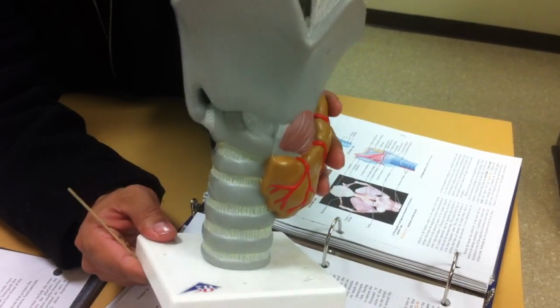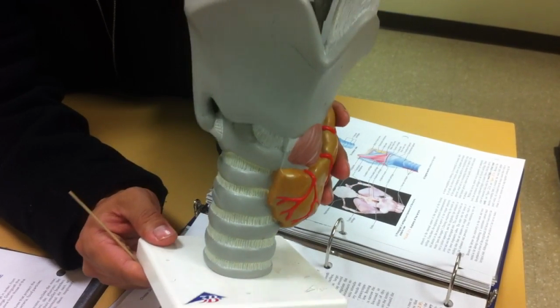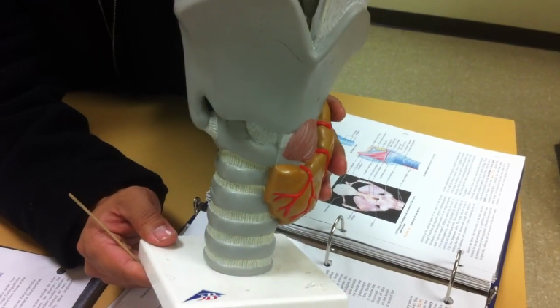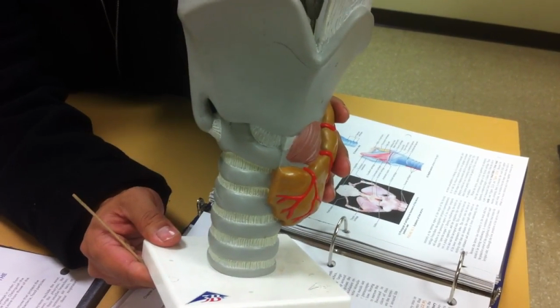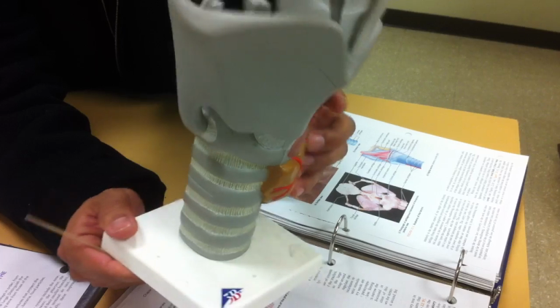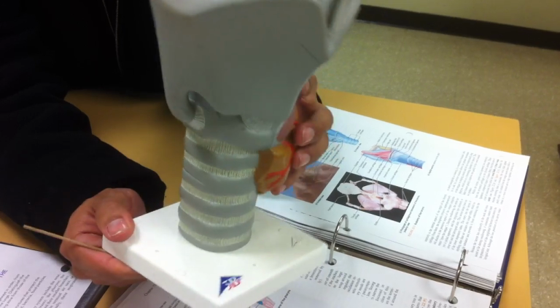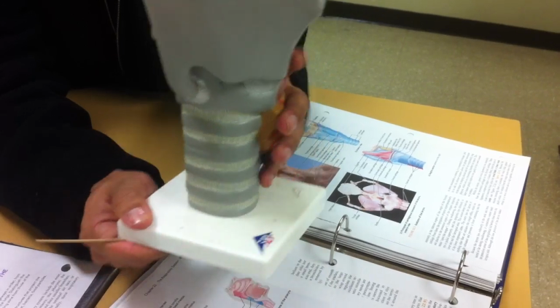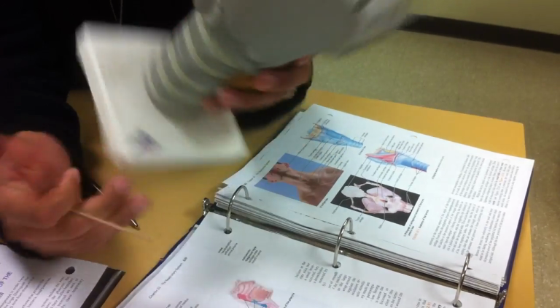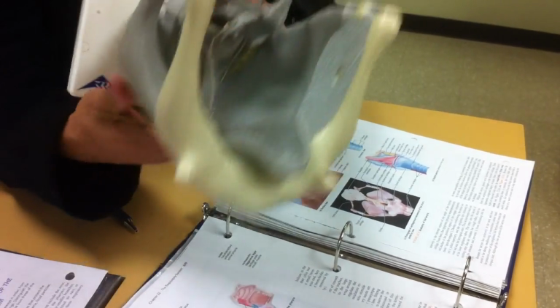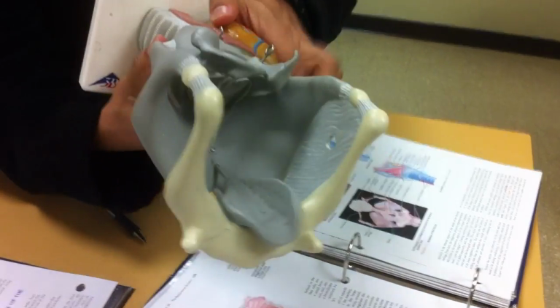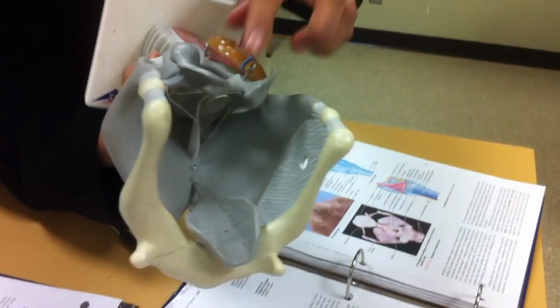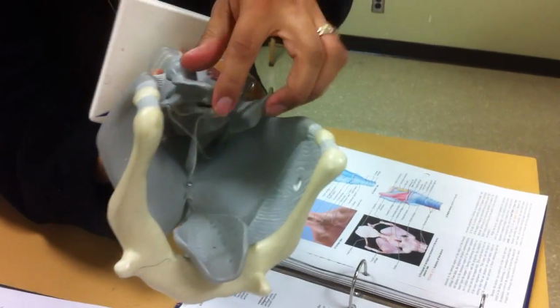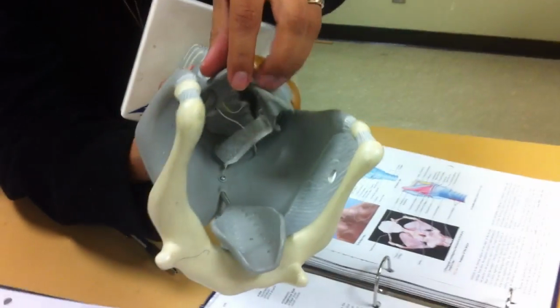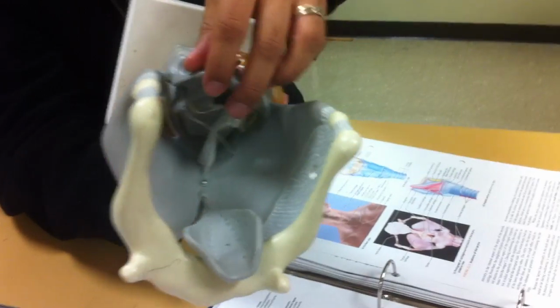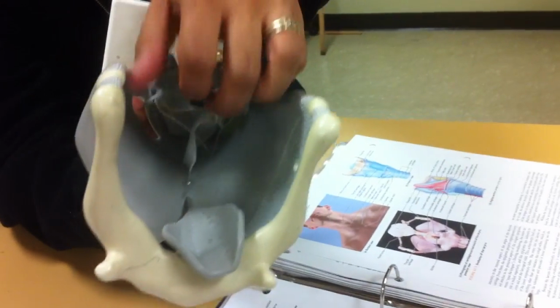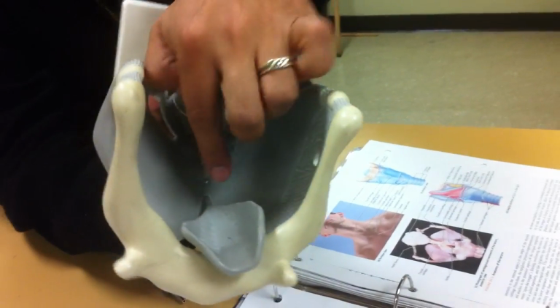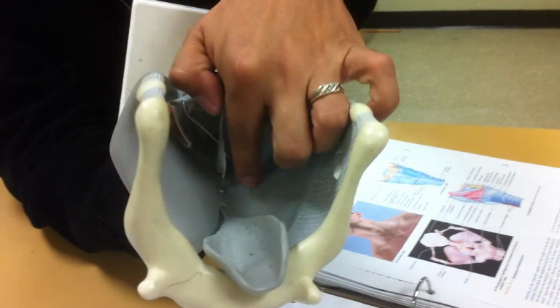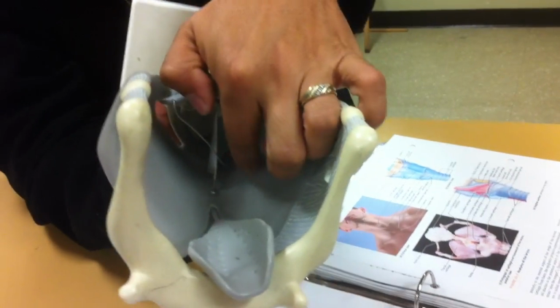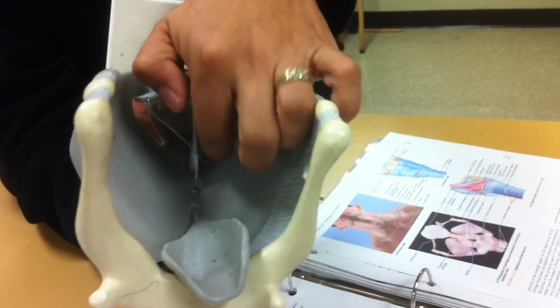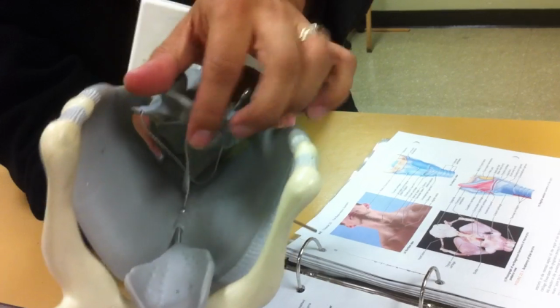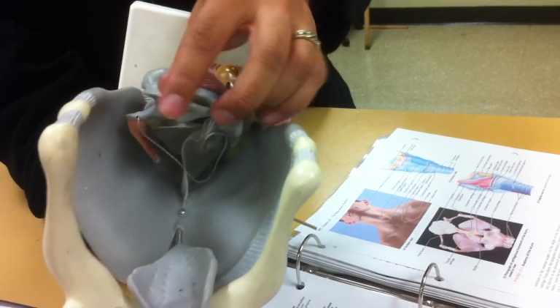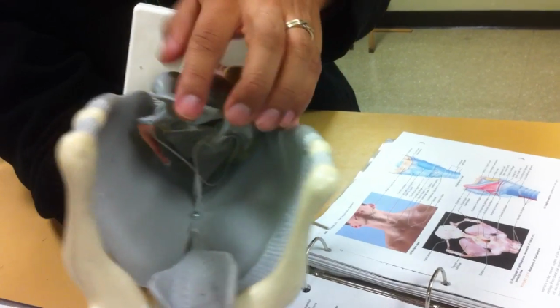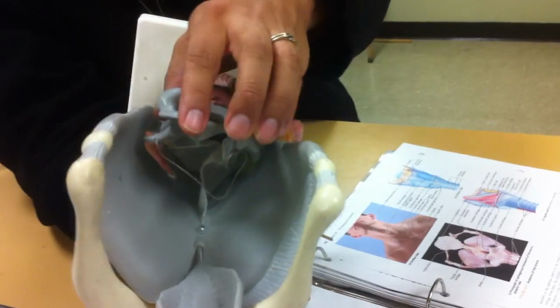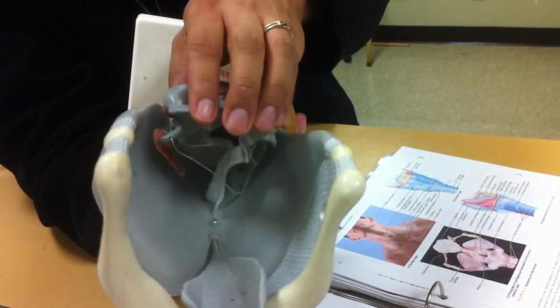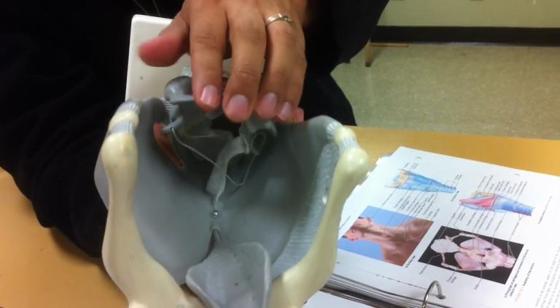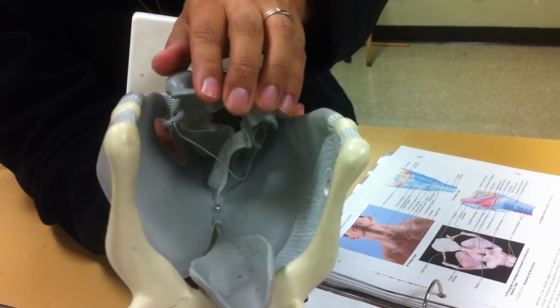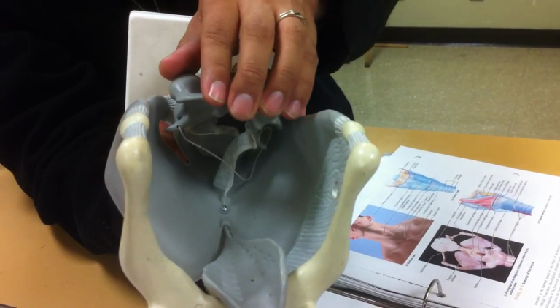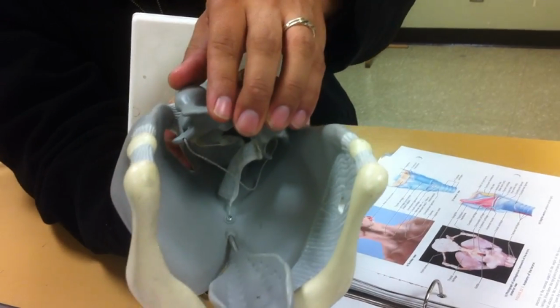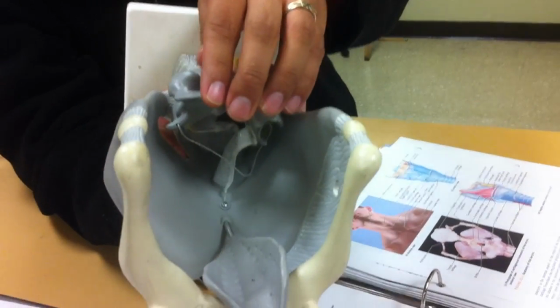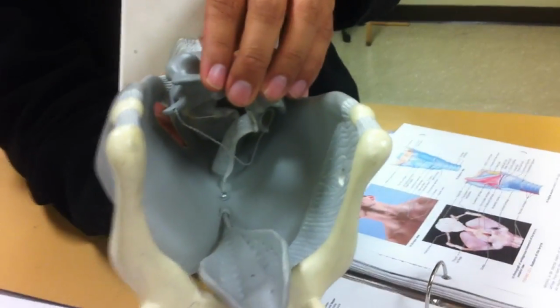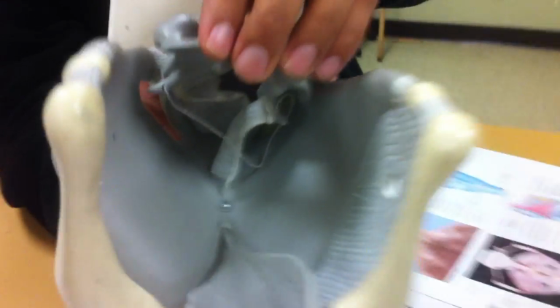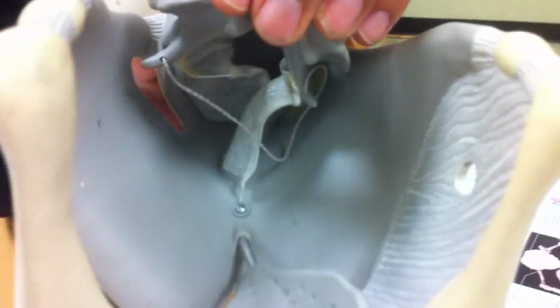And on the inside, those are the vocal cords shown here in a kind of a cloth-white appearance.